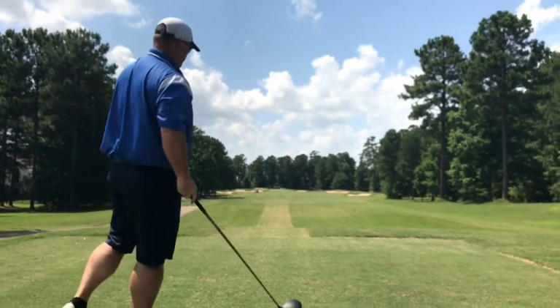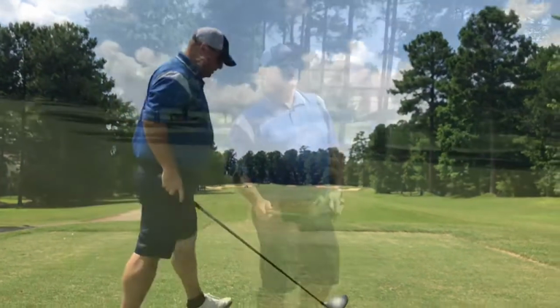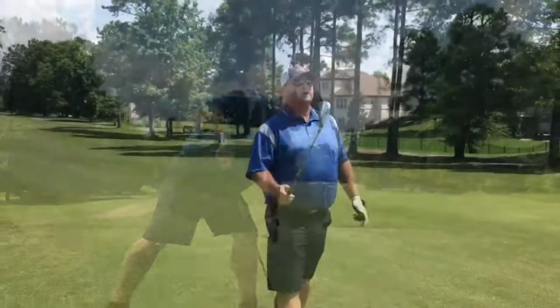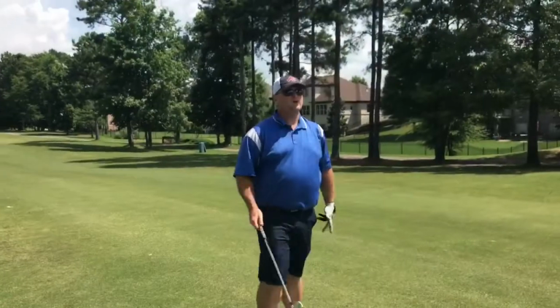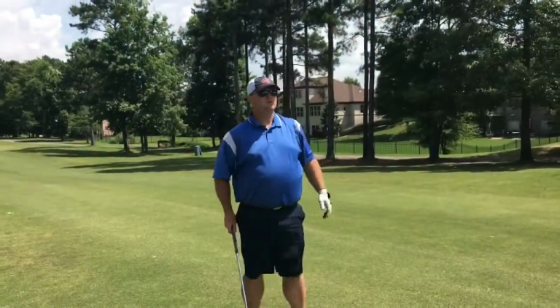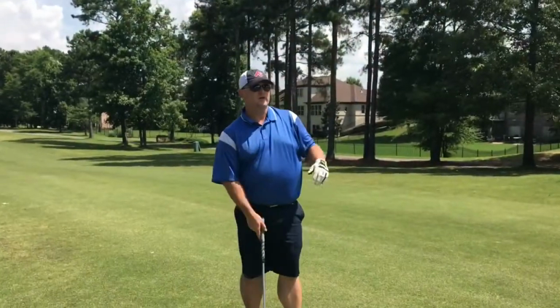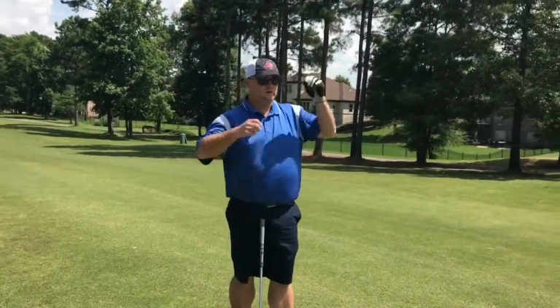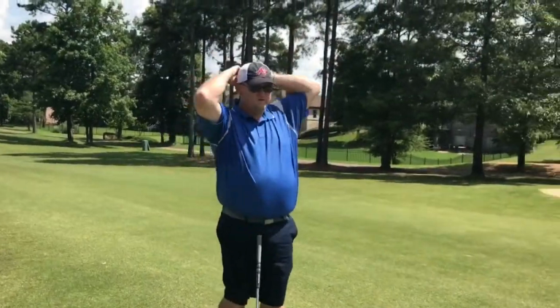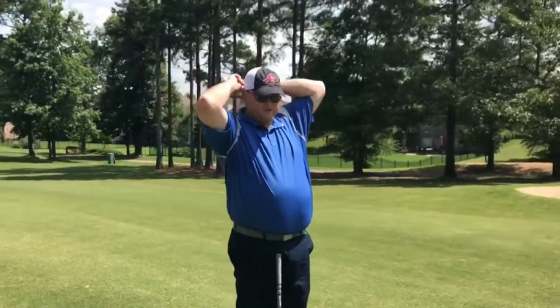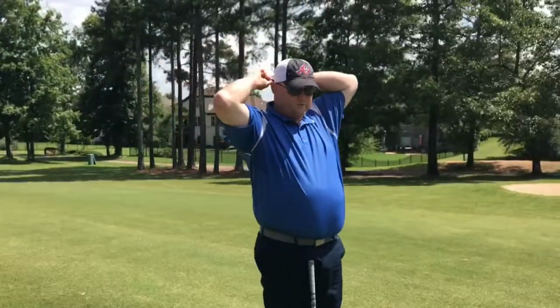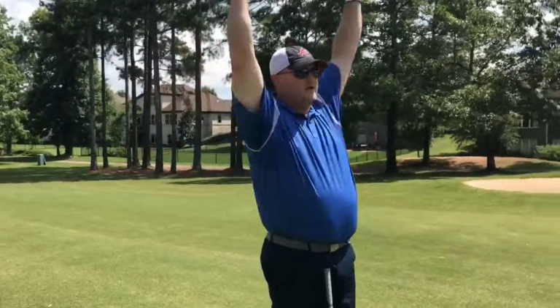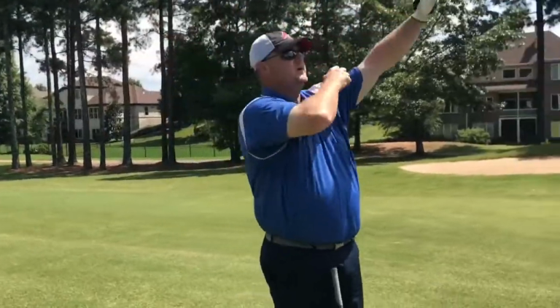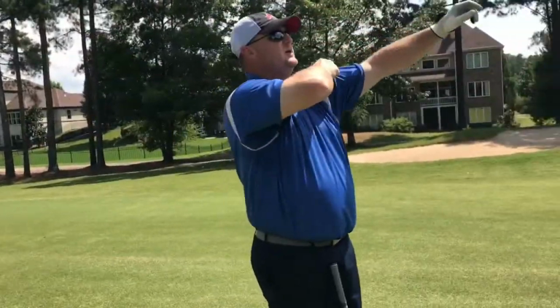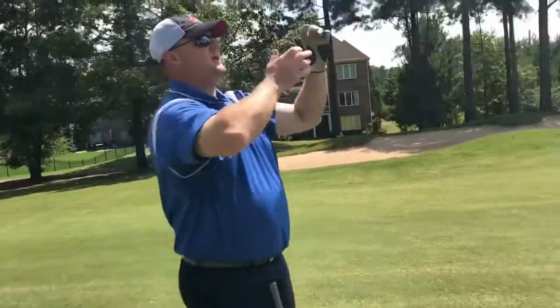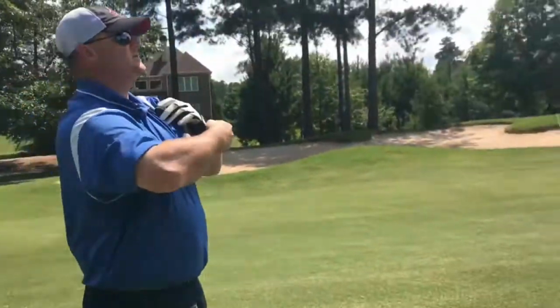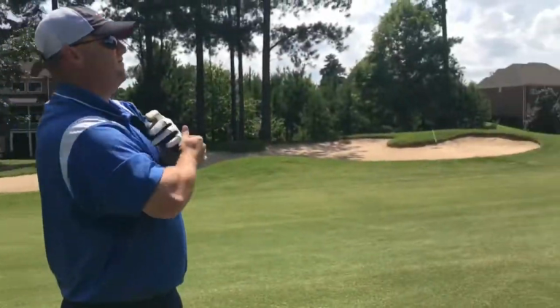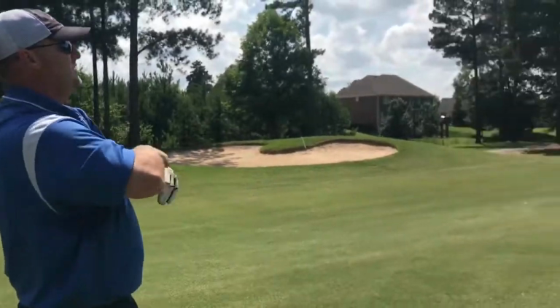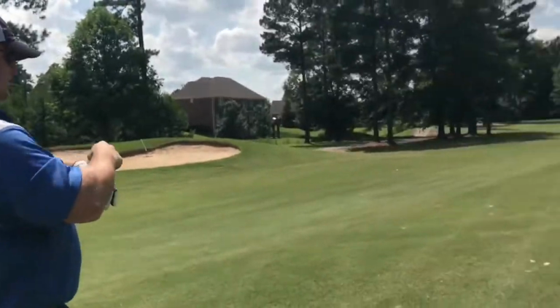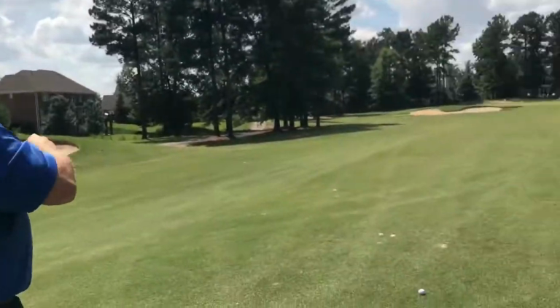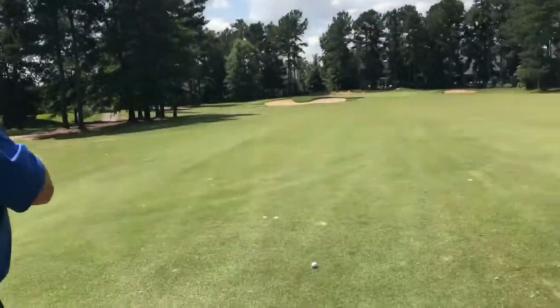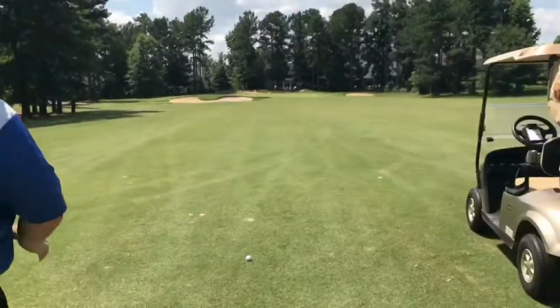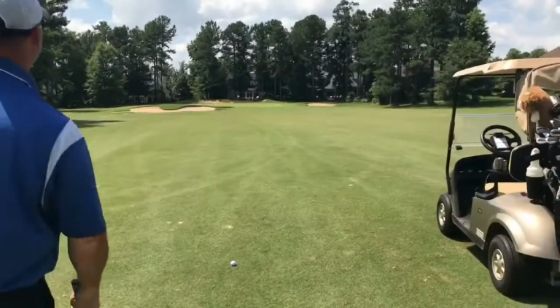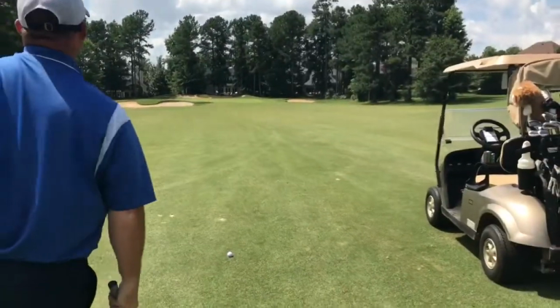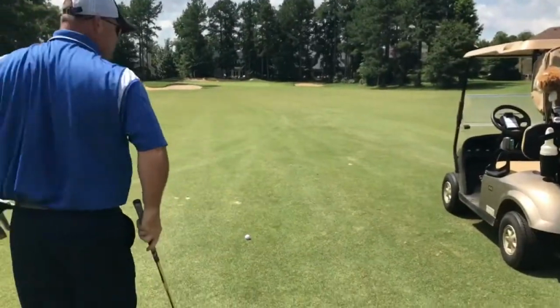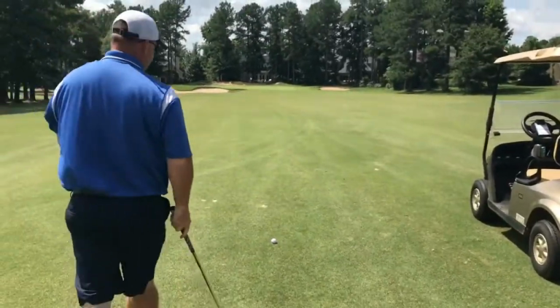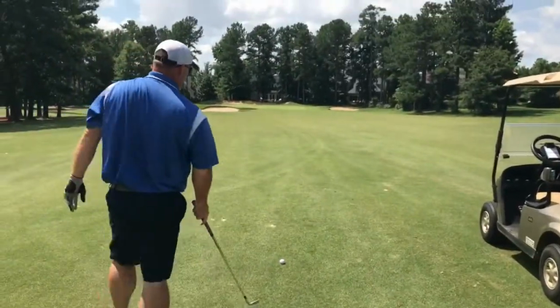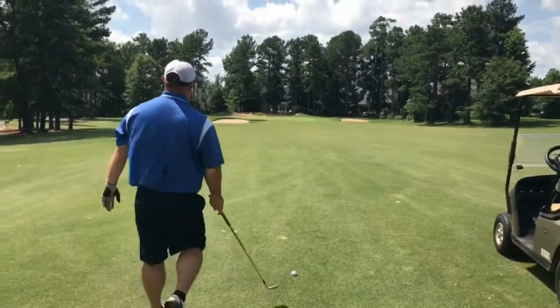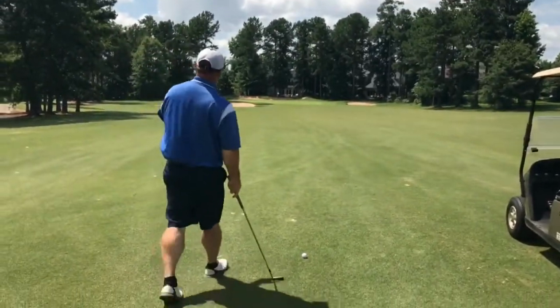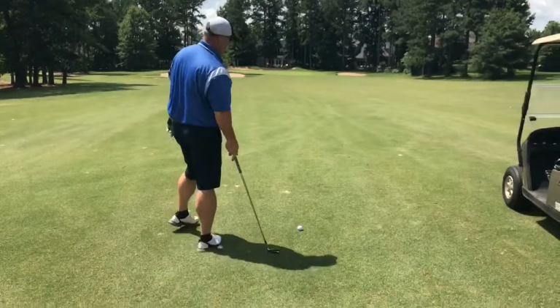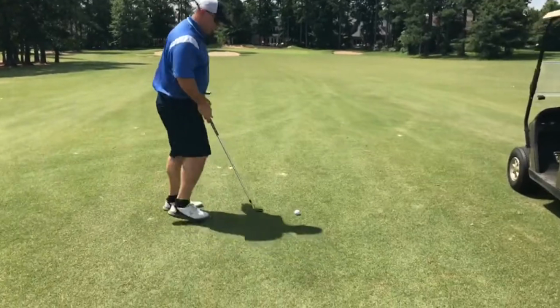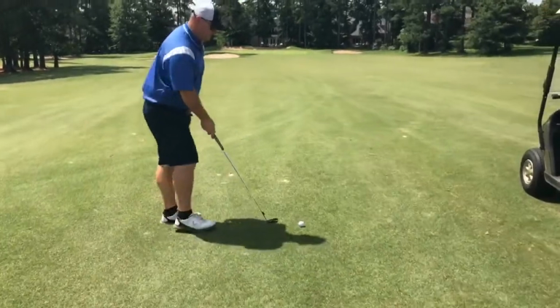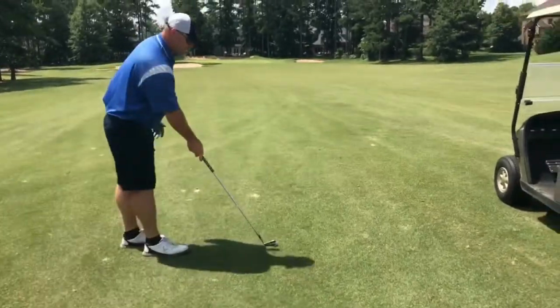Good ball. Got about 120 to 125 yards in. So we're going to hit another pitching wedge, try to land it soft and try to bring this one in right to left because the wind's coming in from the left. You can see the flag blowing across here.